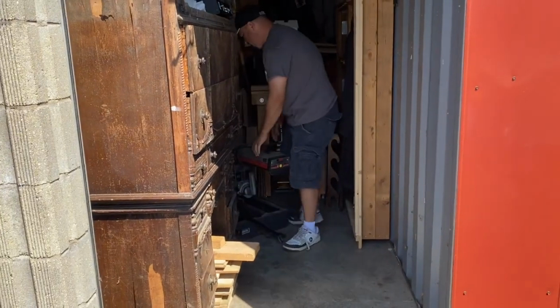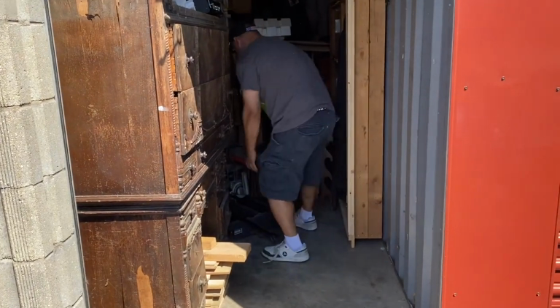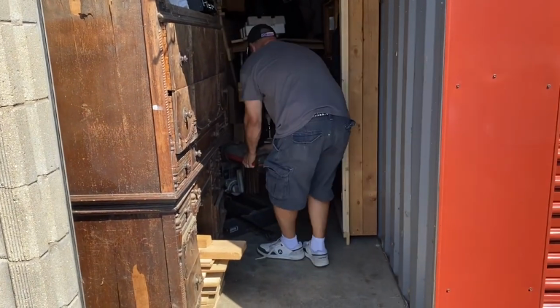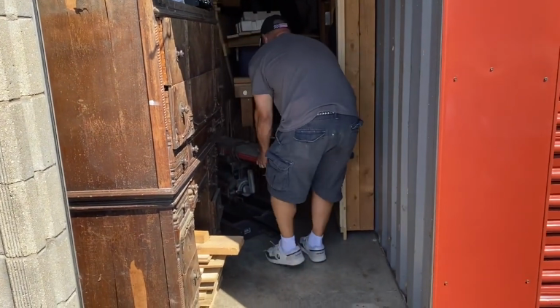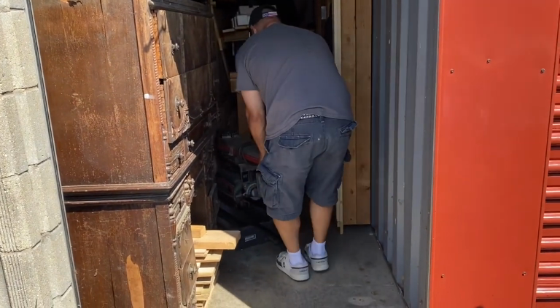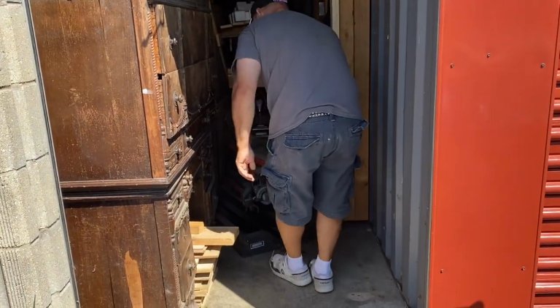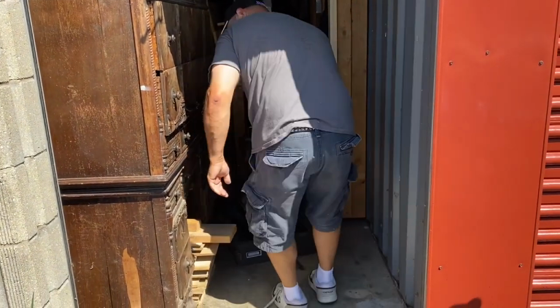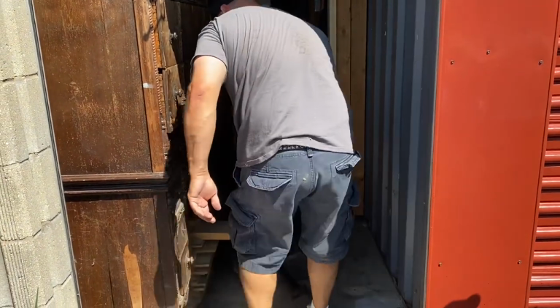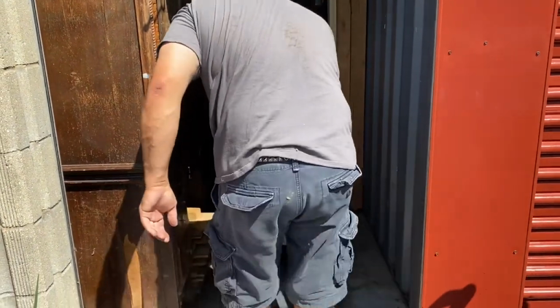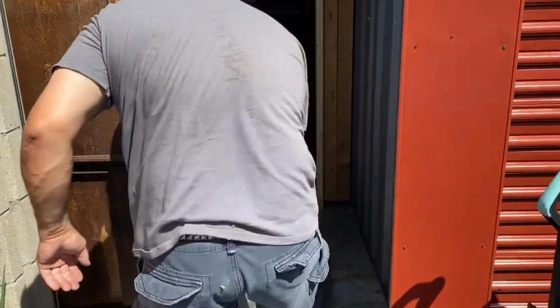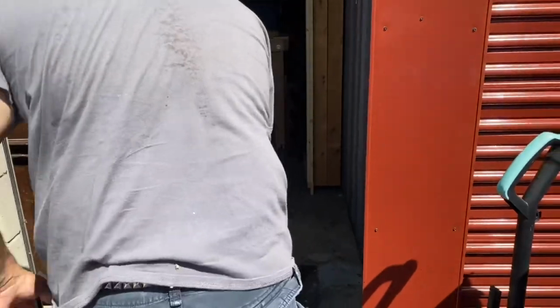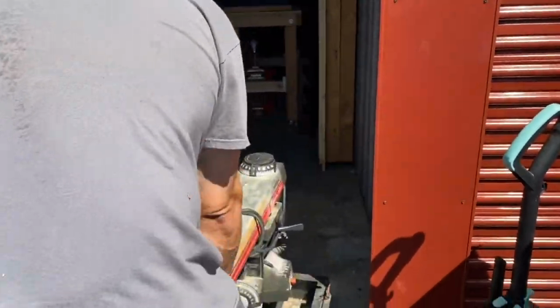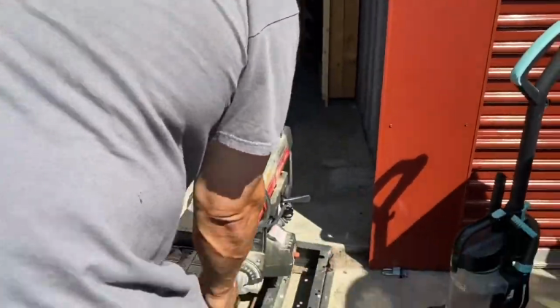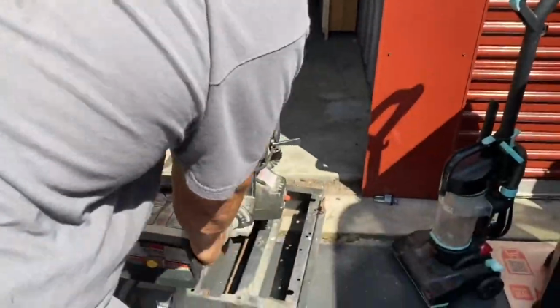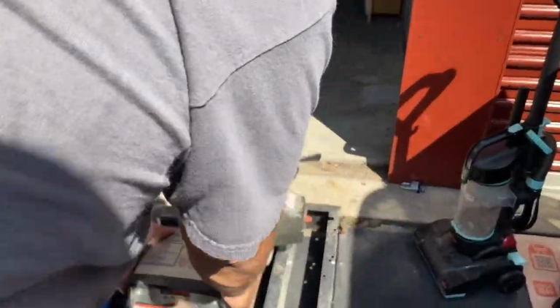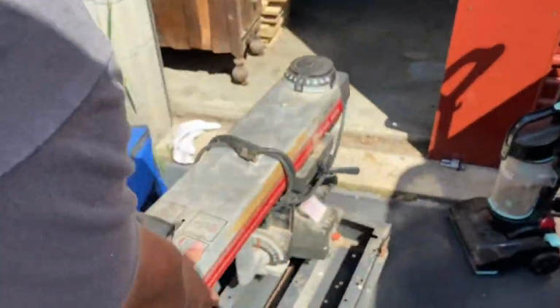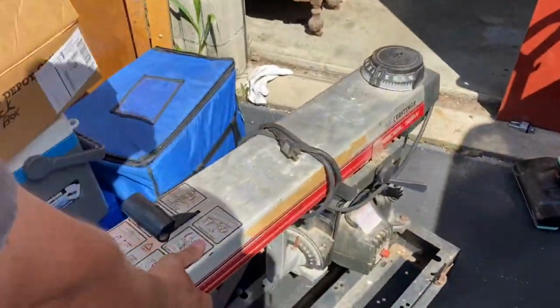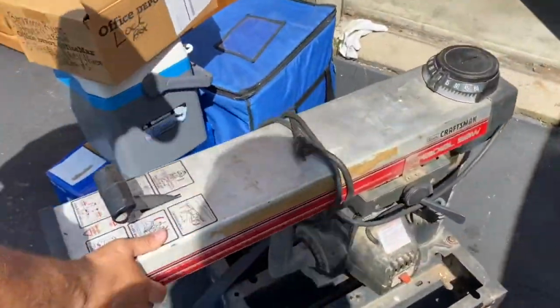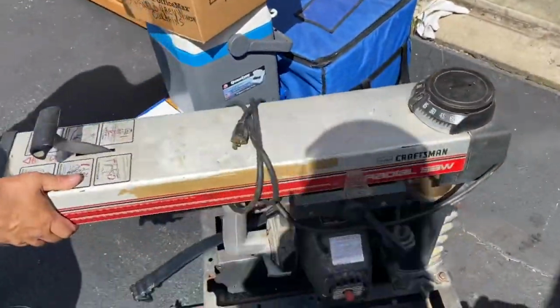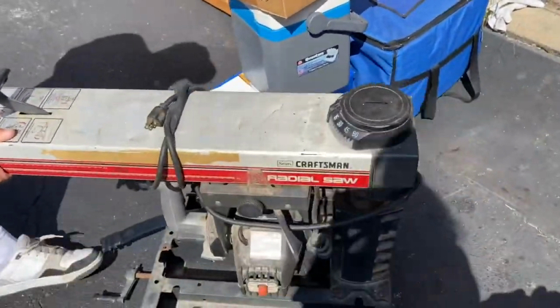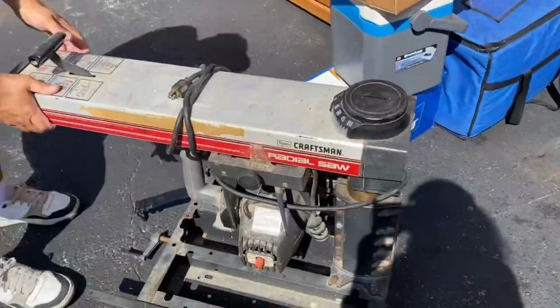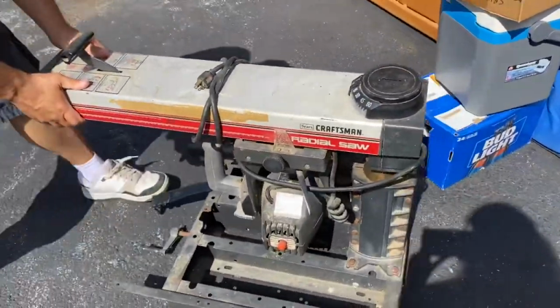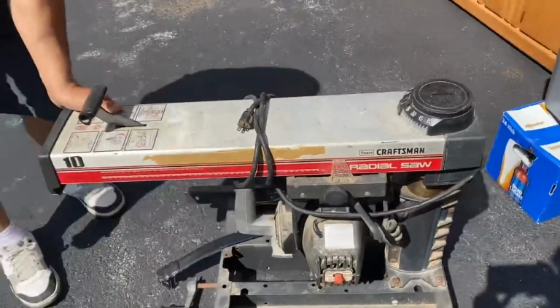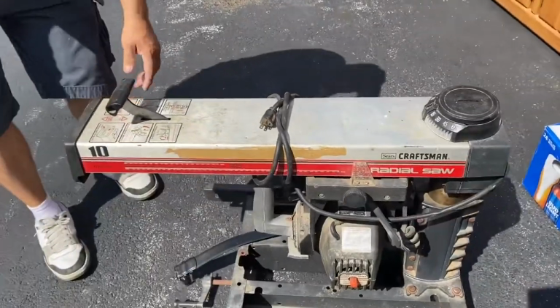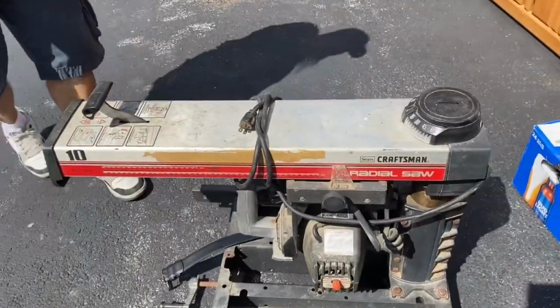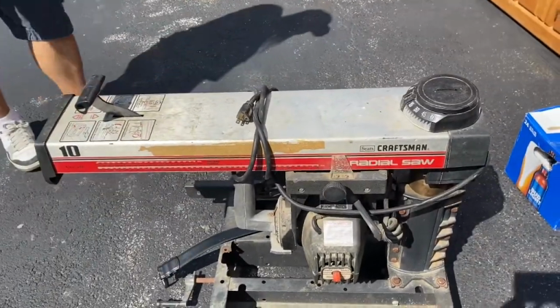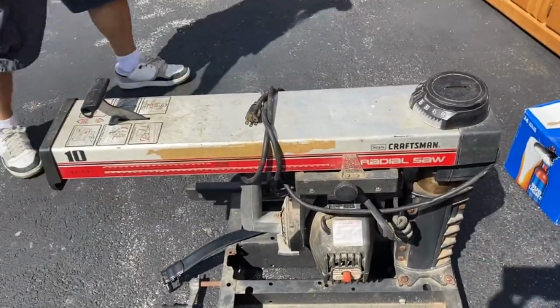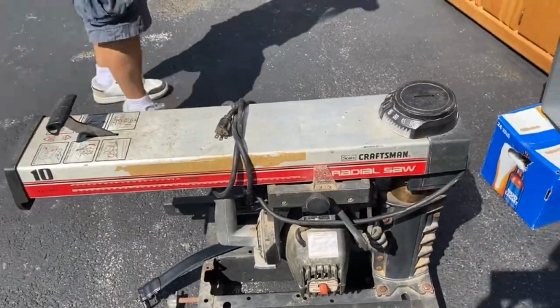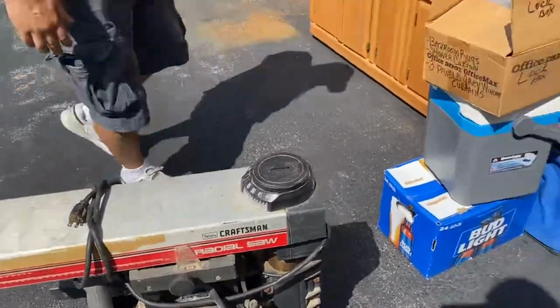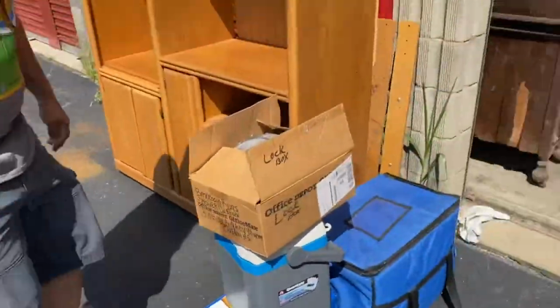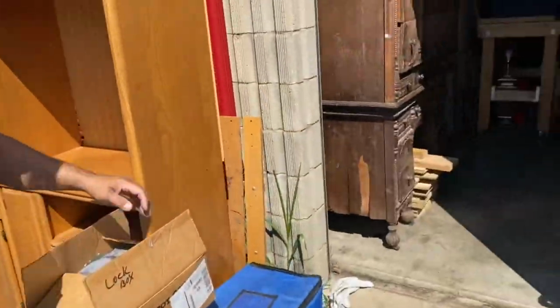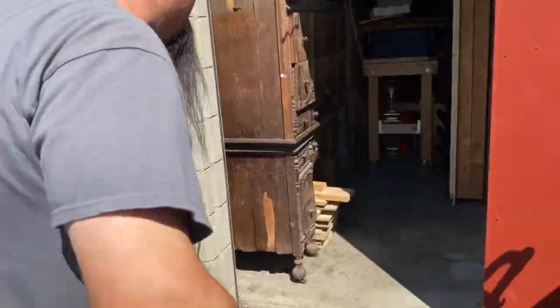Check this out guys — I knew it was a woodworker. Right there — Radial Arm Saw, Craftsman Radial Arm Saw.